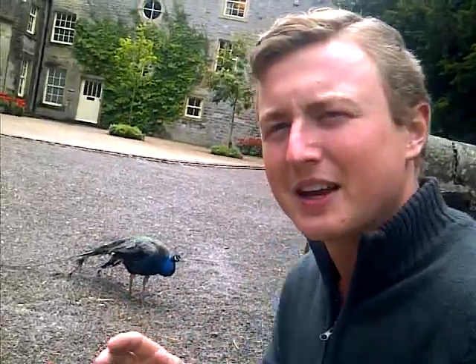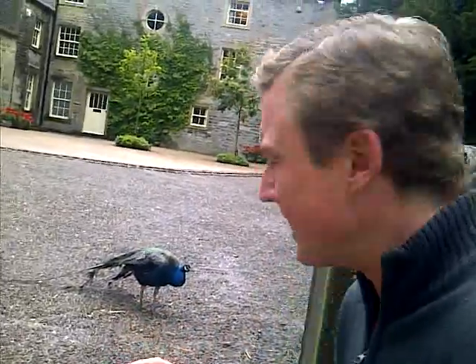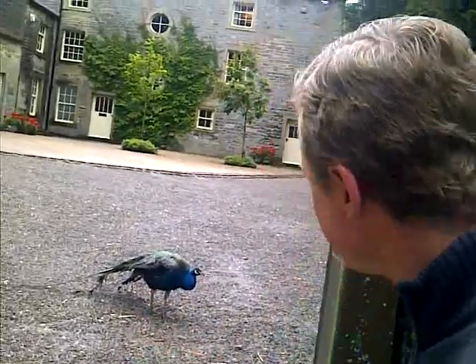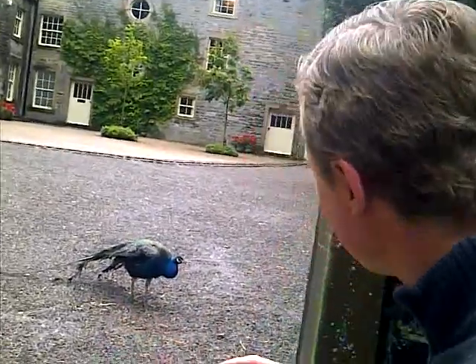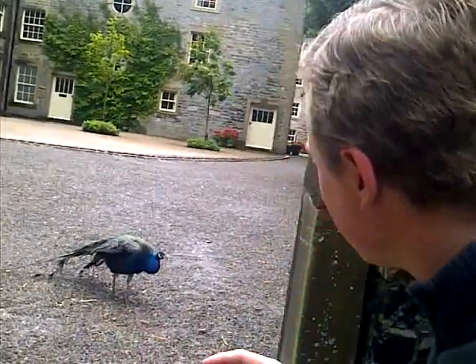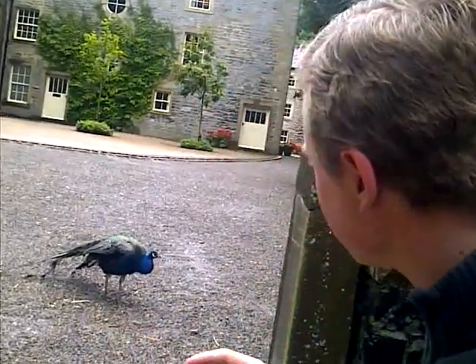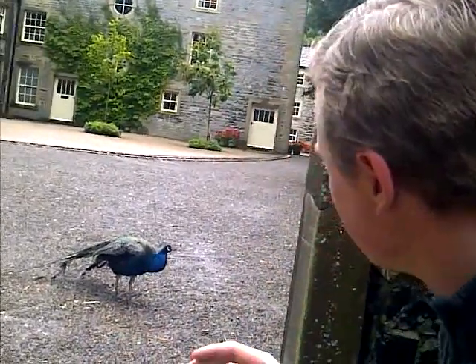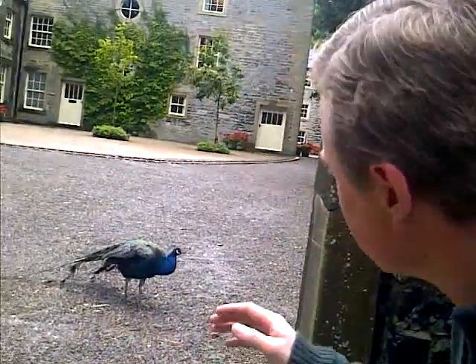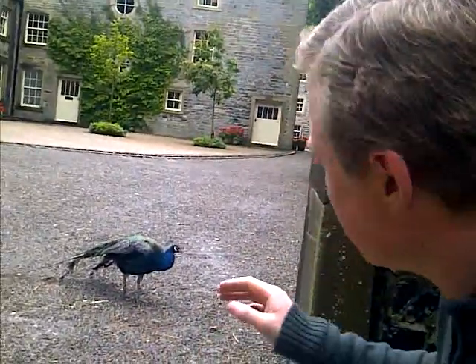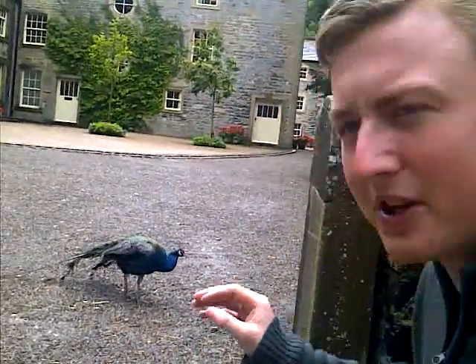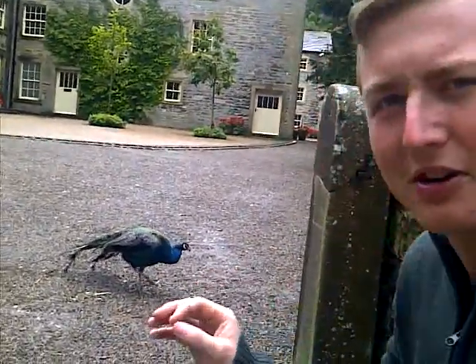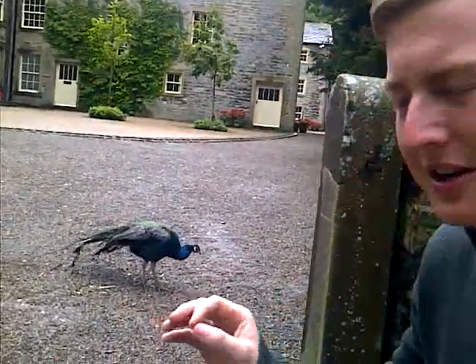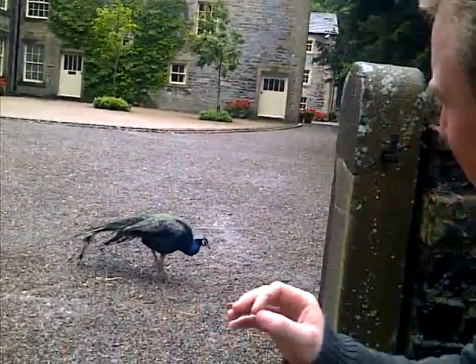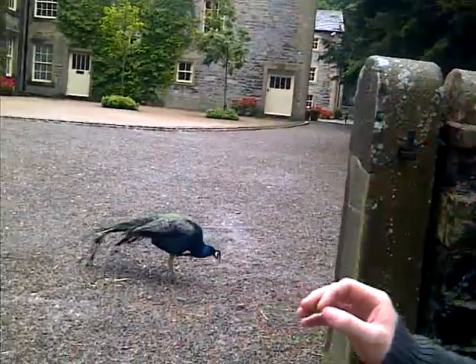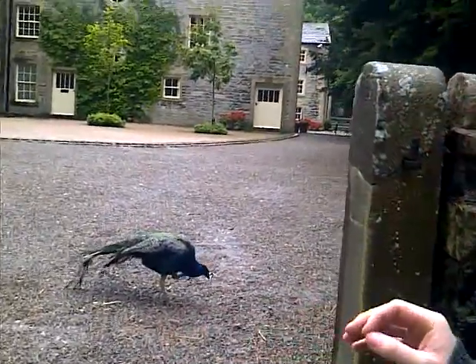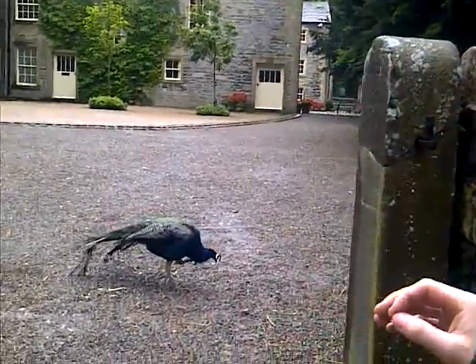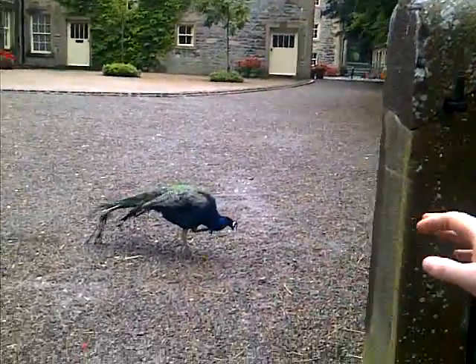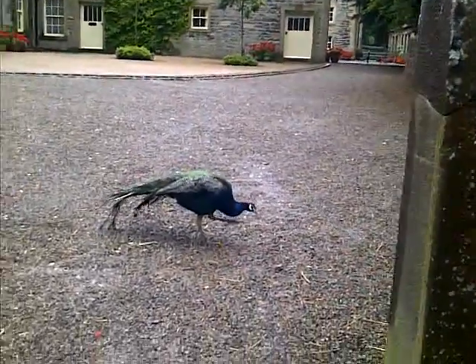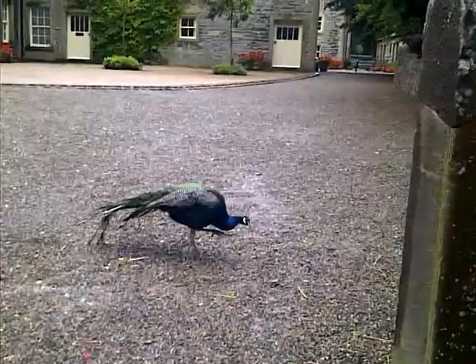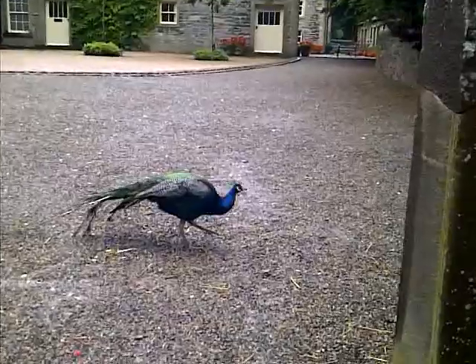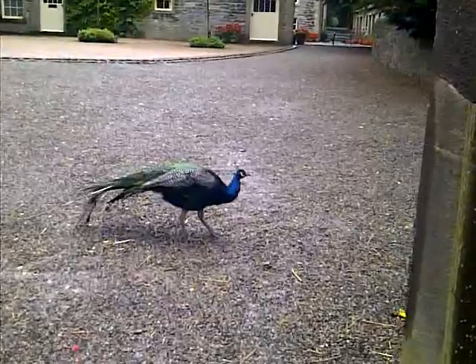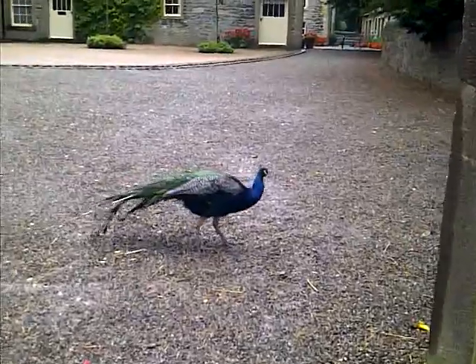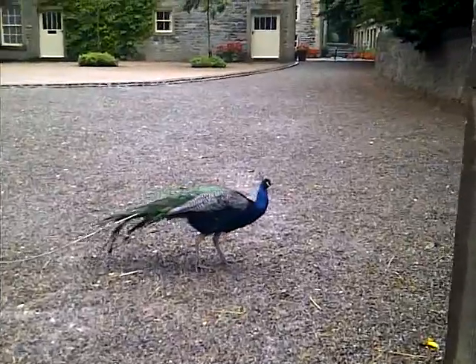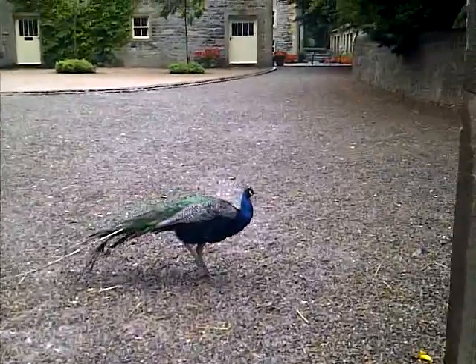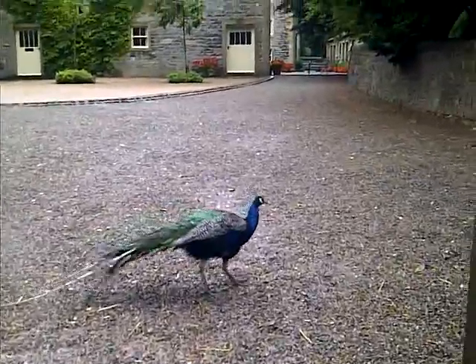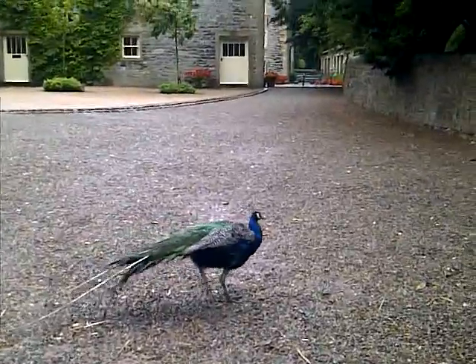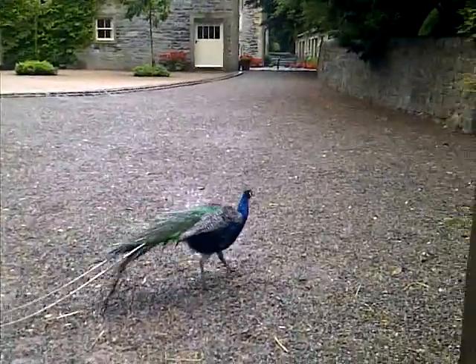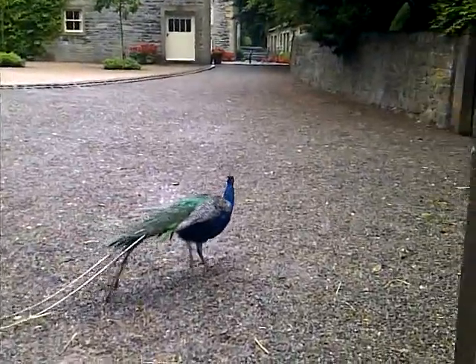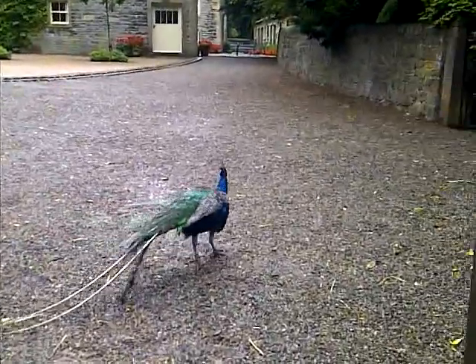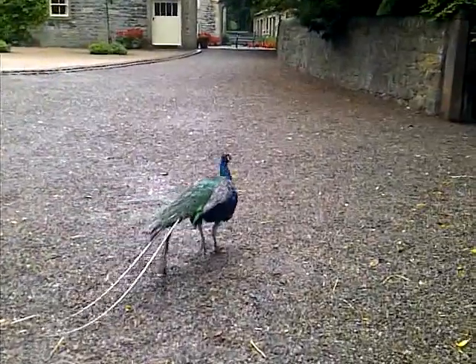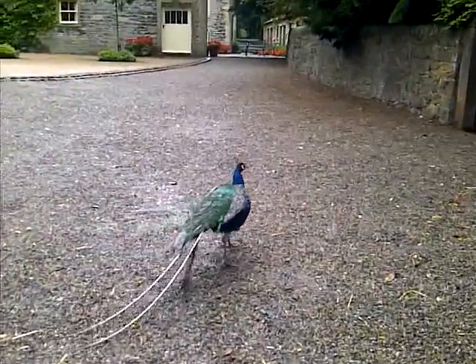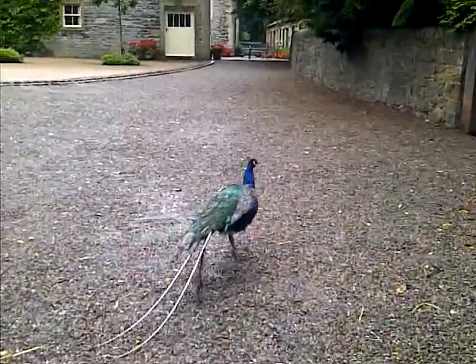And as we go in close here, you can see the peacock slightly scratching its head, showing that it's got an itch.